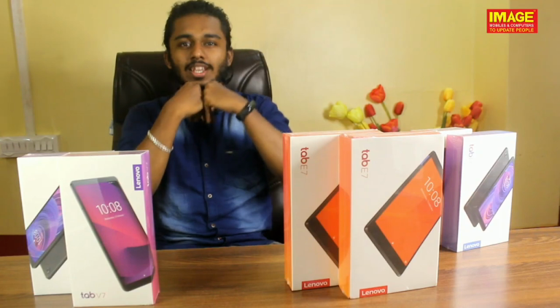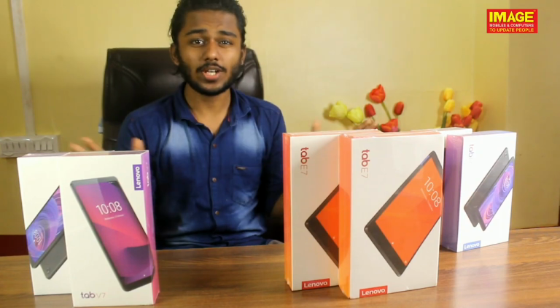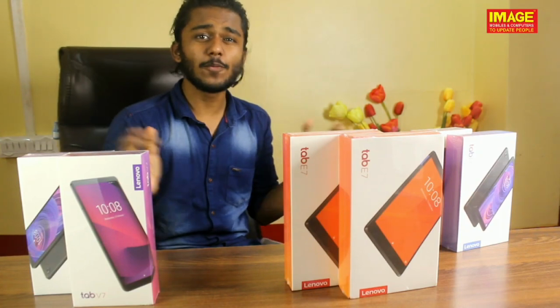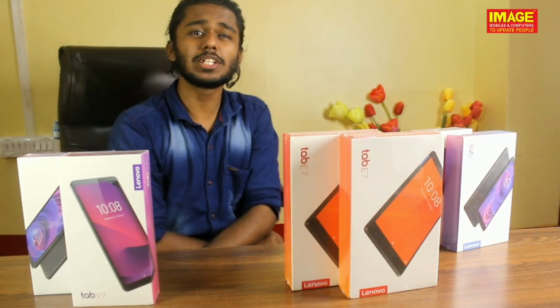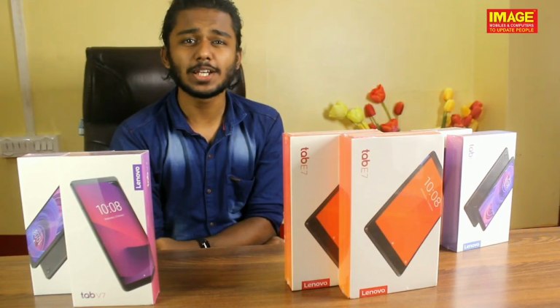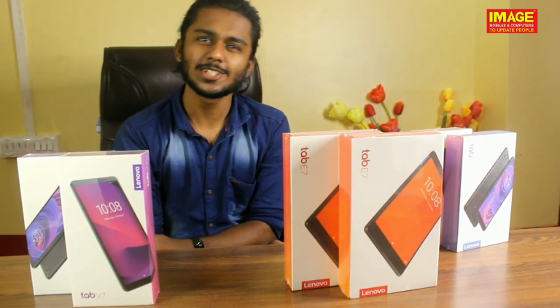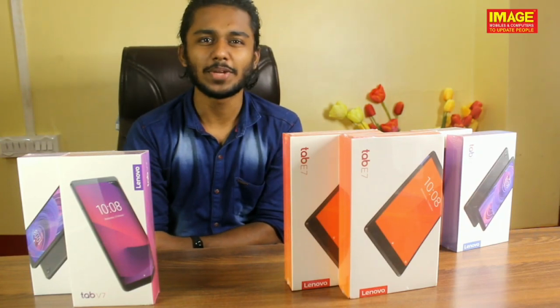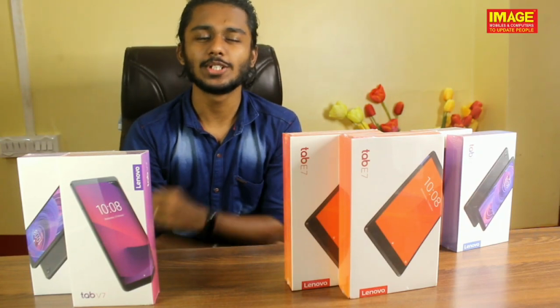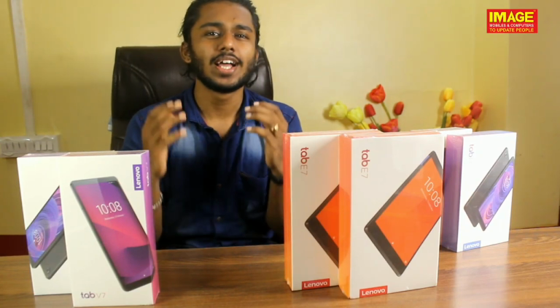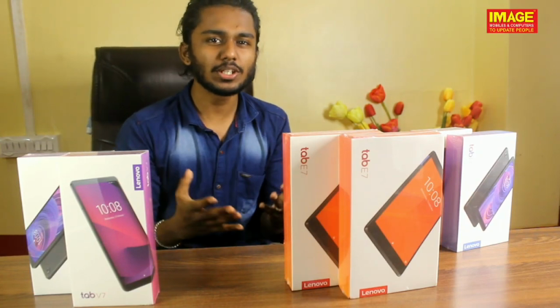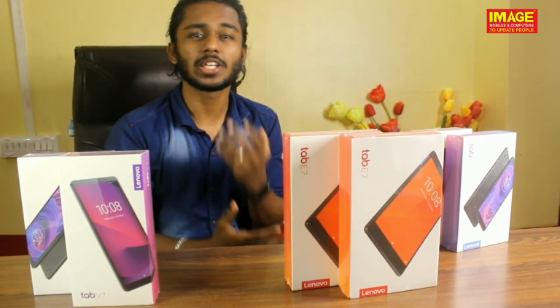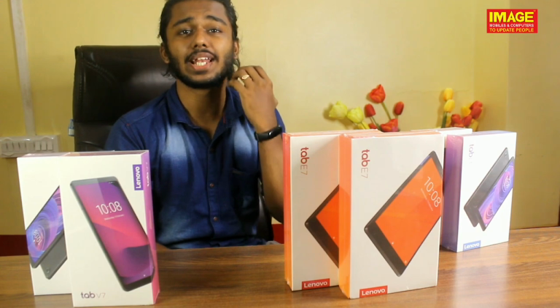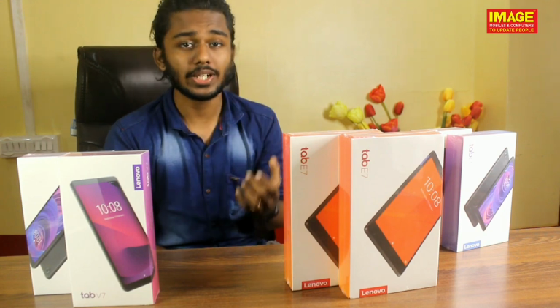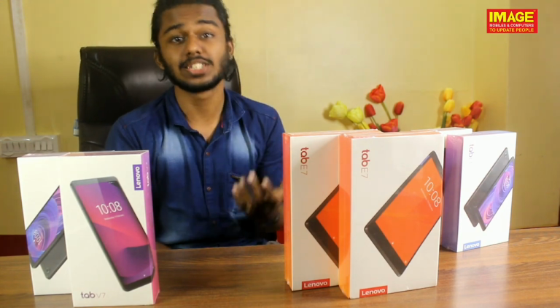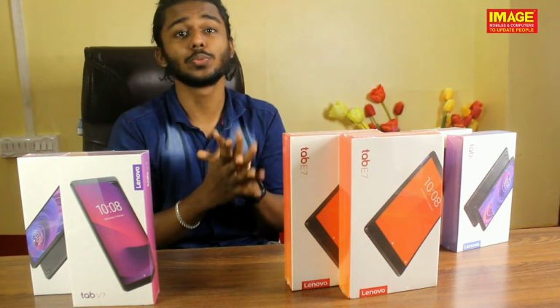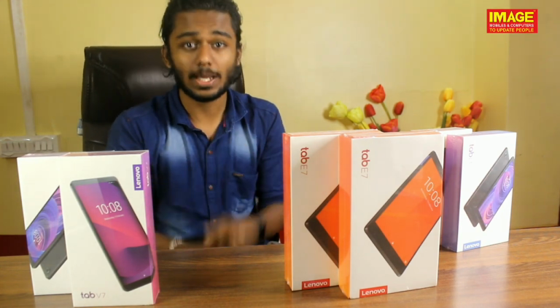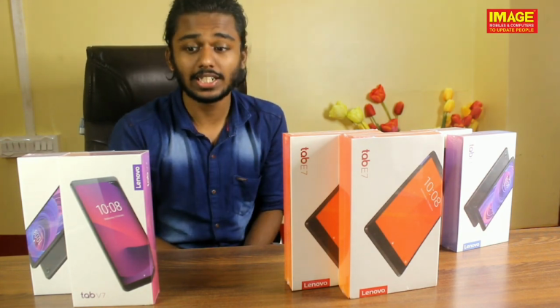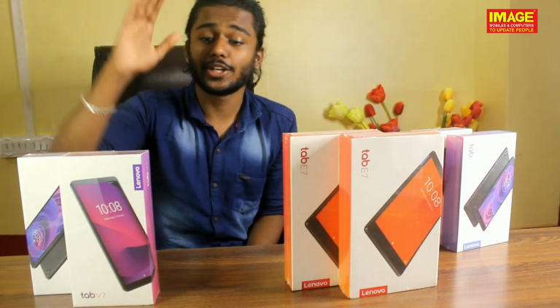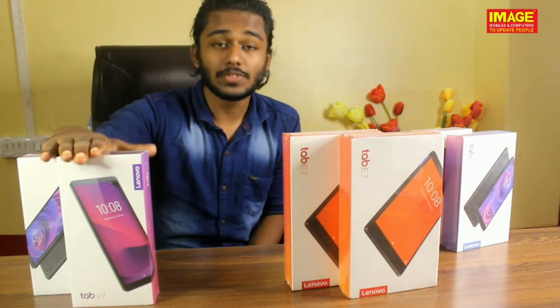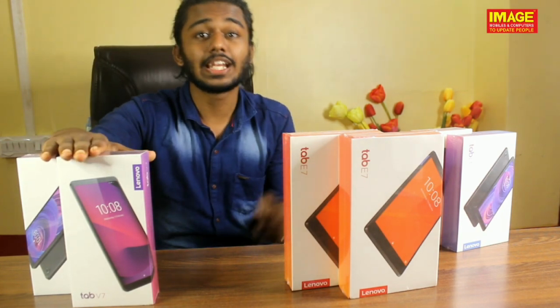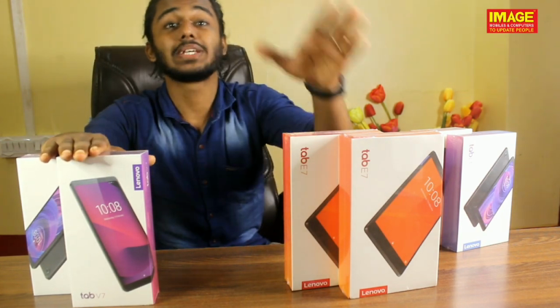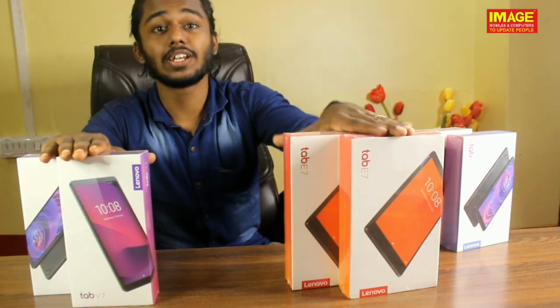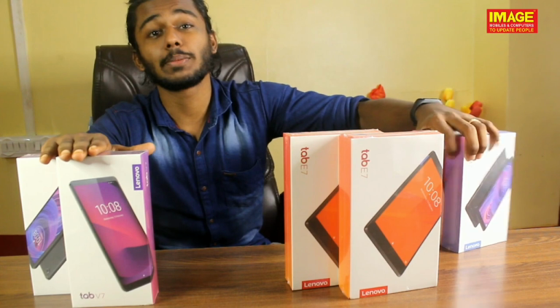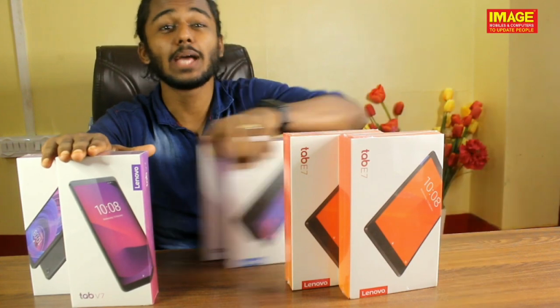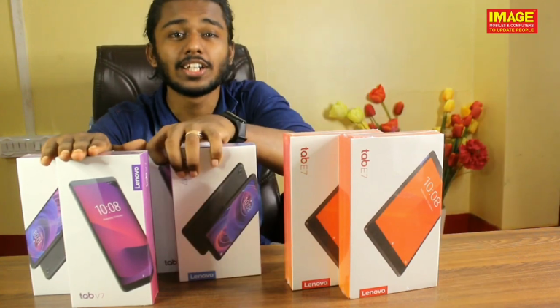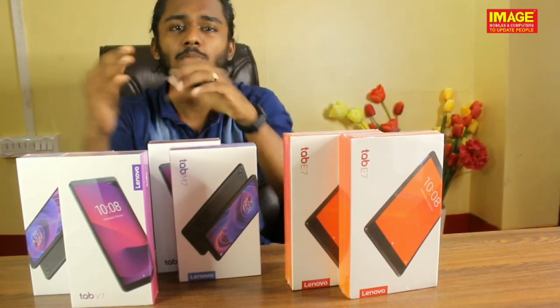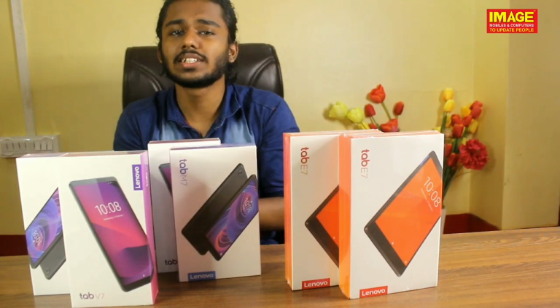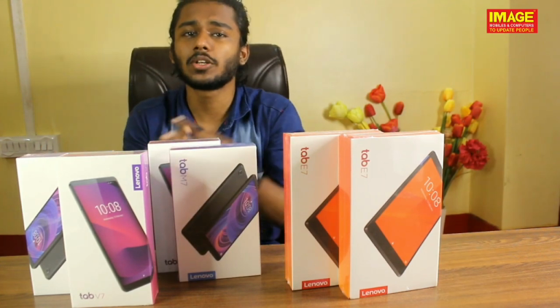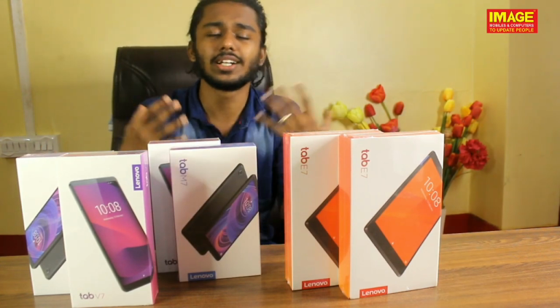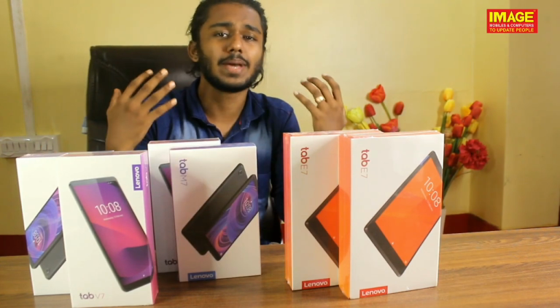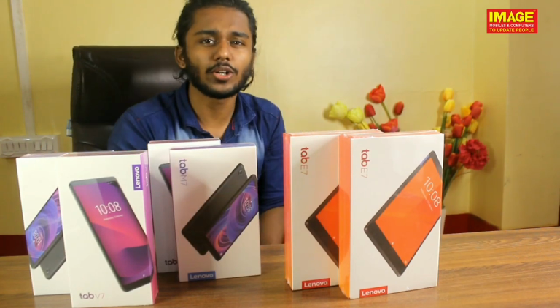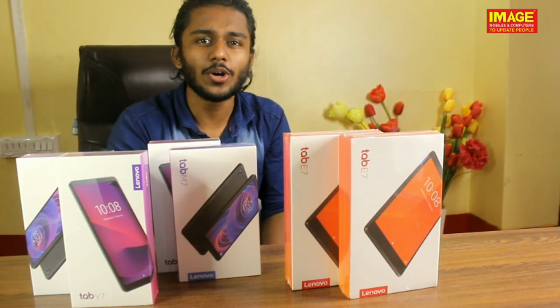Hello guys! Welcome to ImageMobileSingham Videos, where we update people. In this video, we will talk about Lenovo V7, Lenovo E7, and Lenovo M7. So, let's talk about the details of this video.